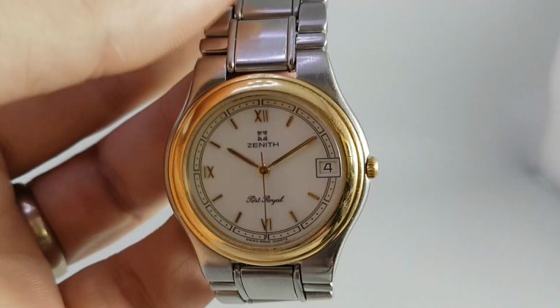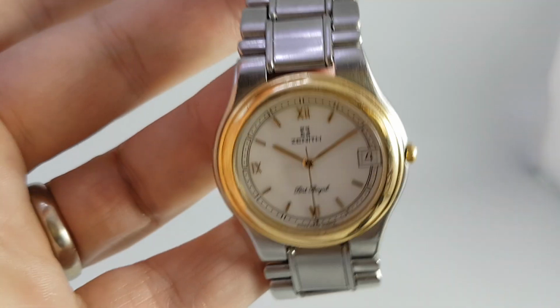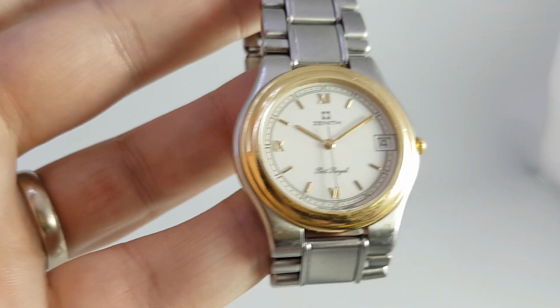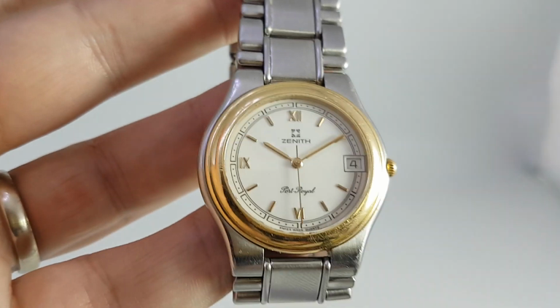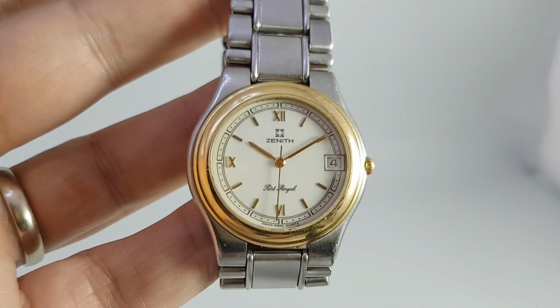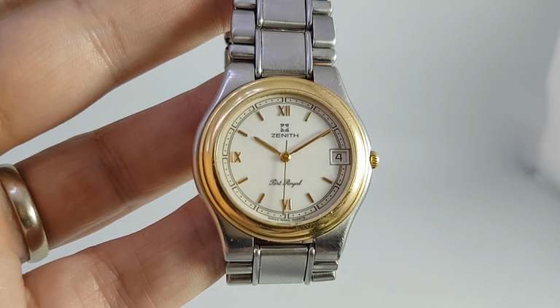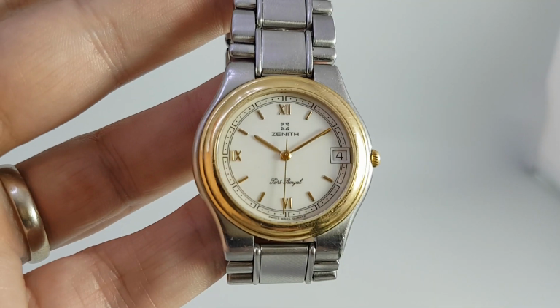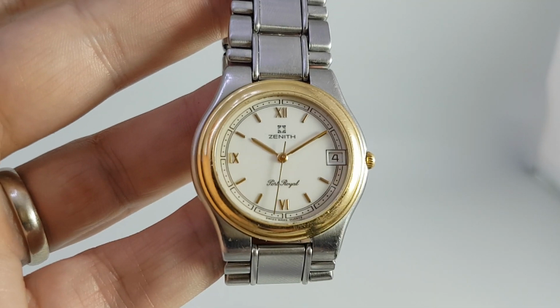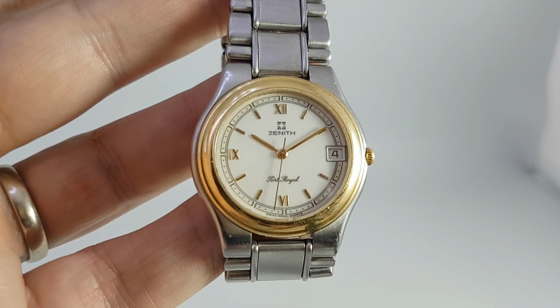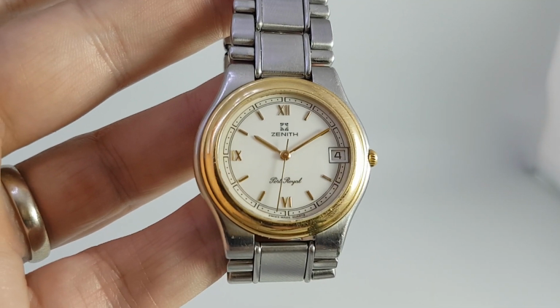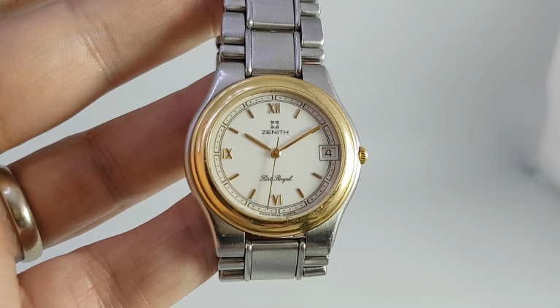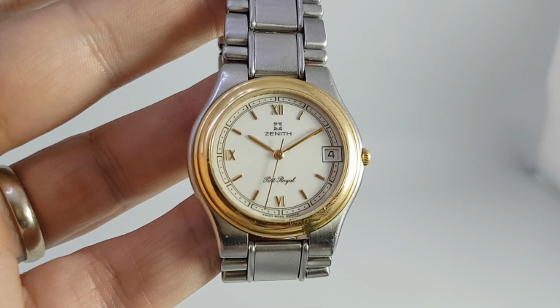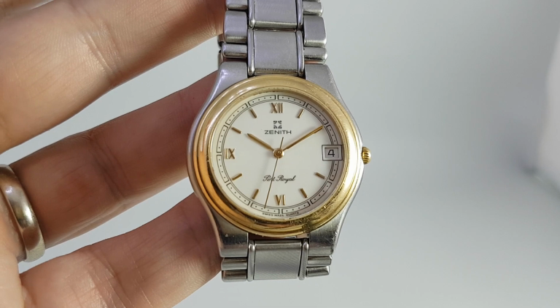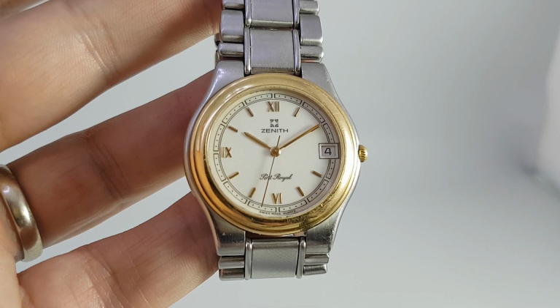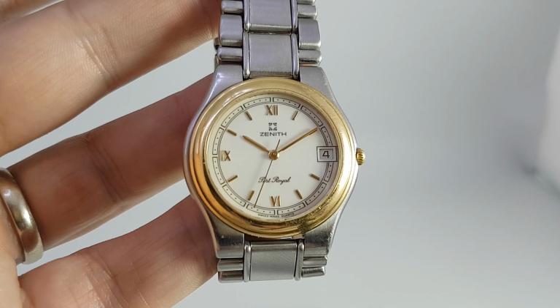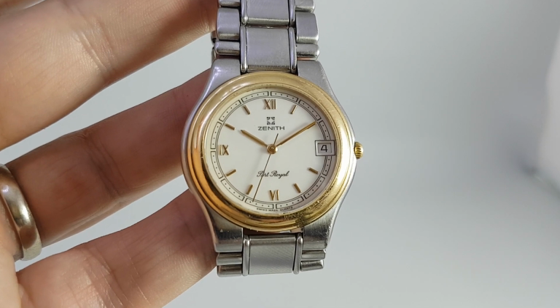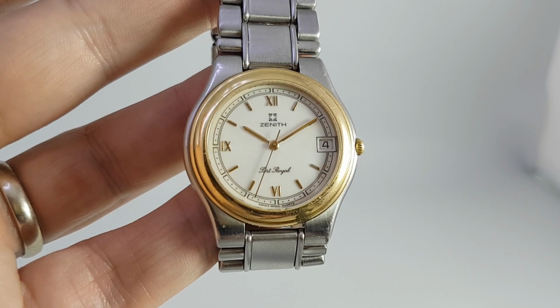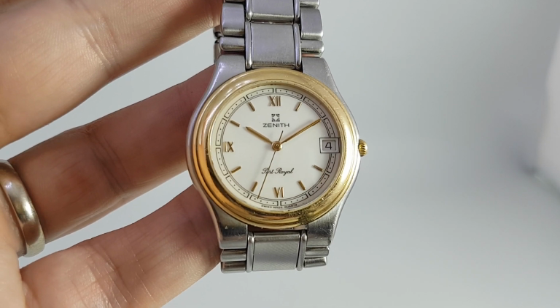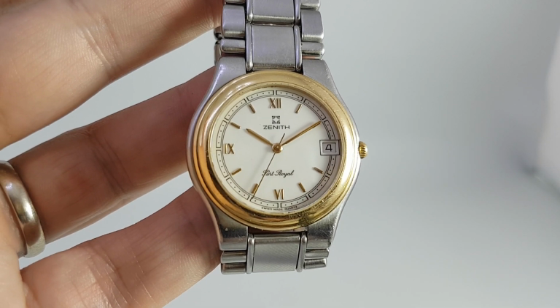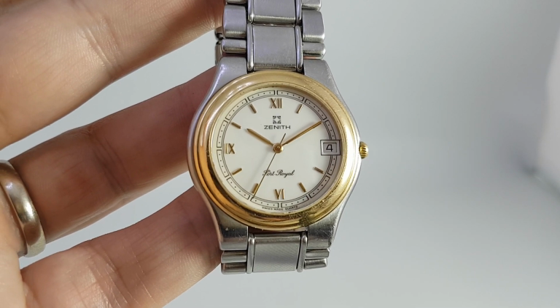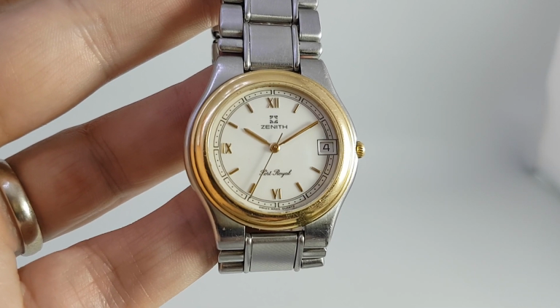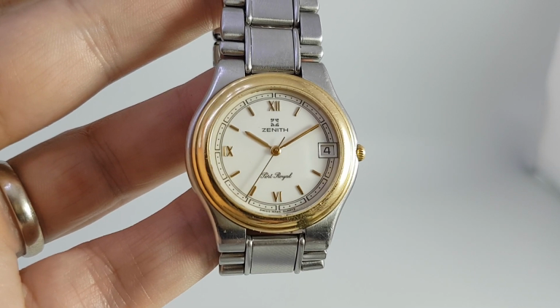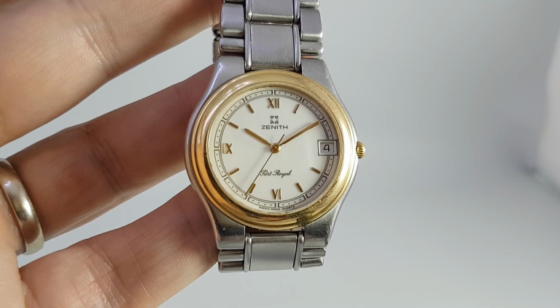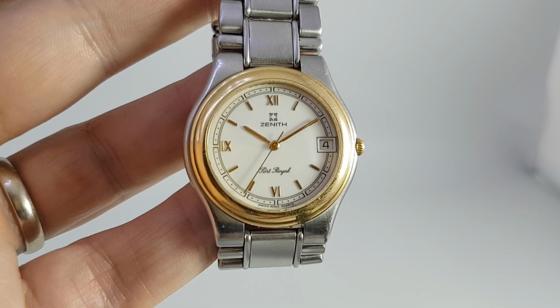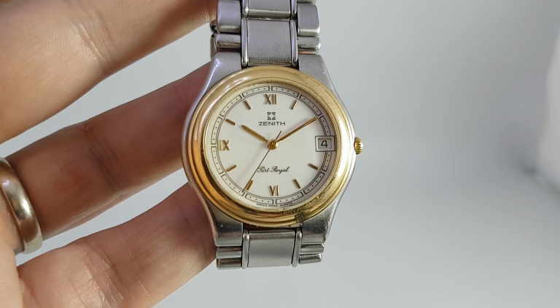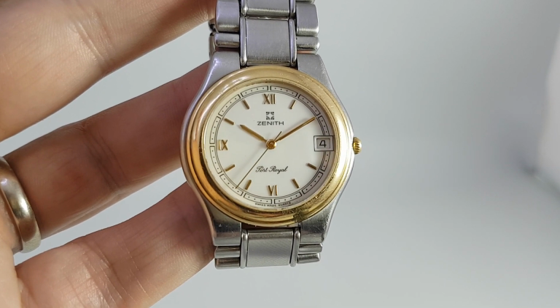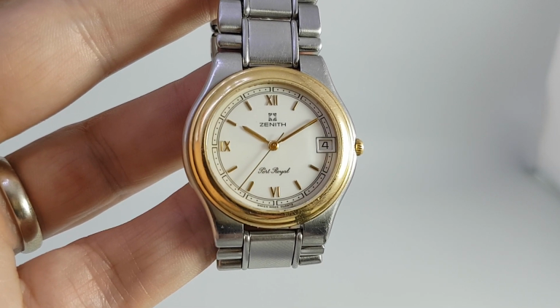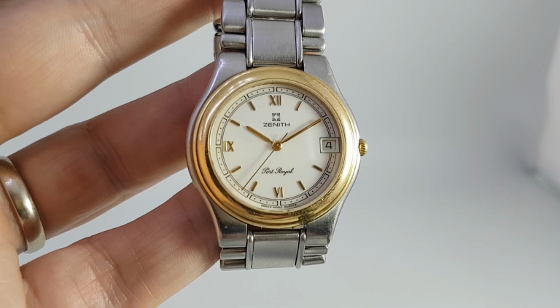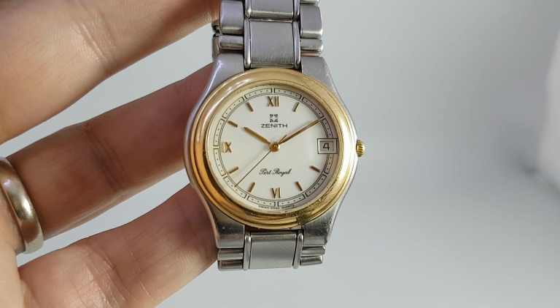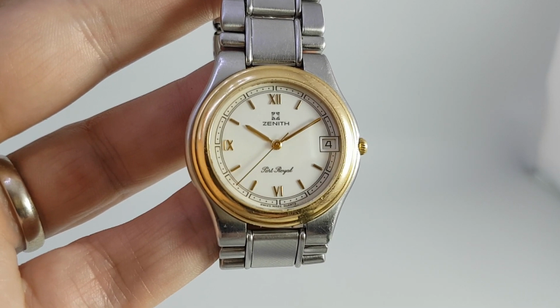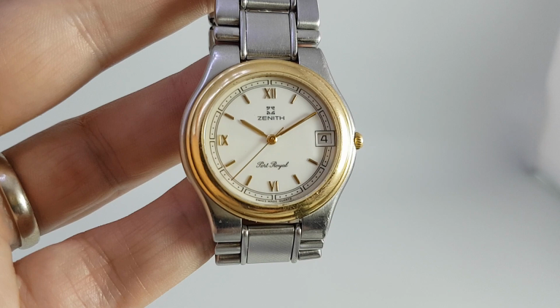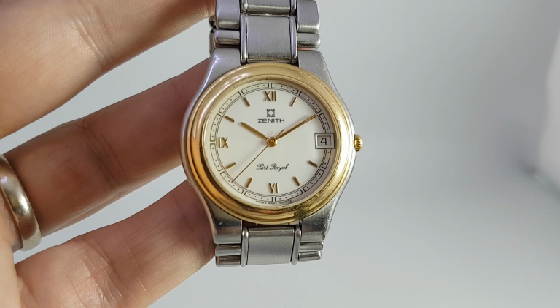By the early 90s people had moved on to bigger watches, the fashion had changed, and this was a little out of touch — but it still makes it a nice comfortable watch to wear today.